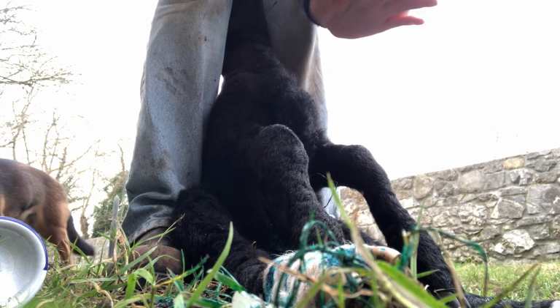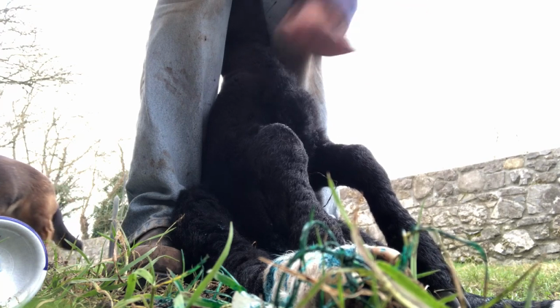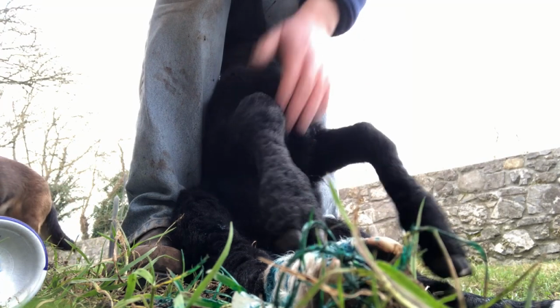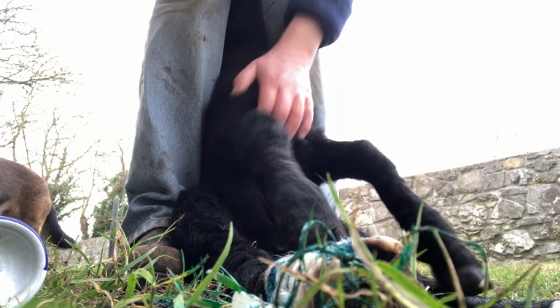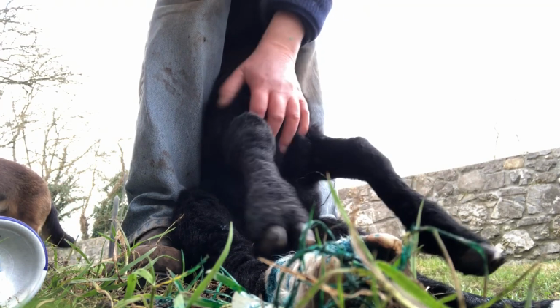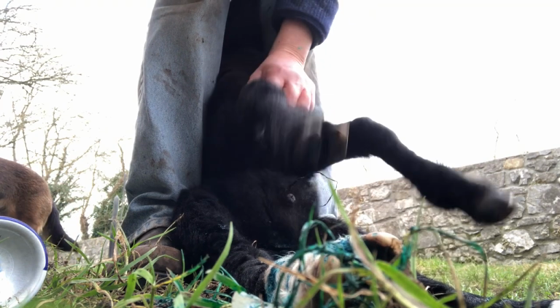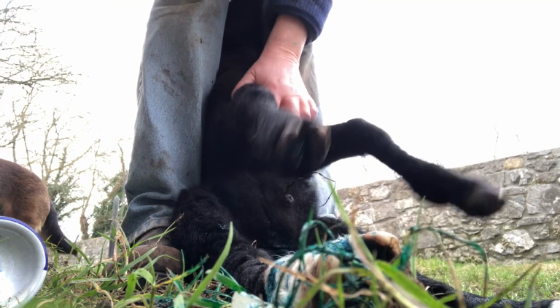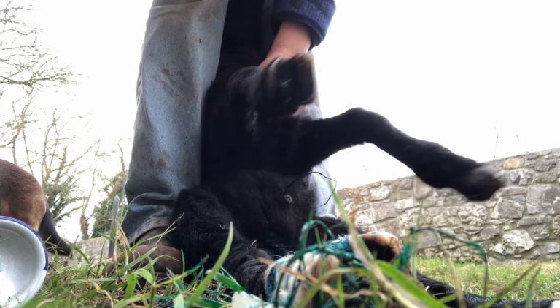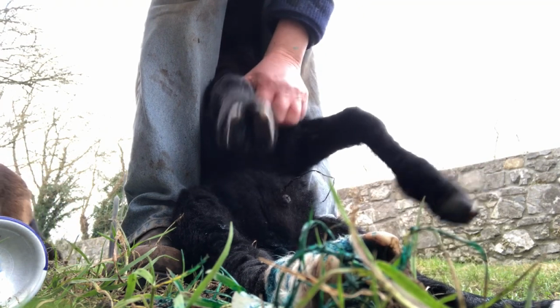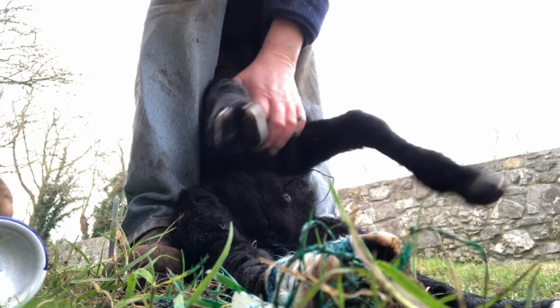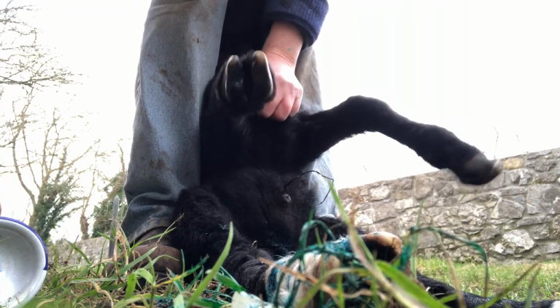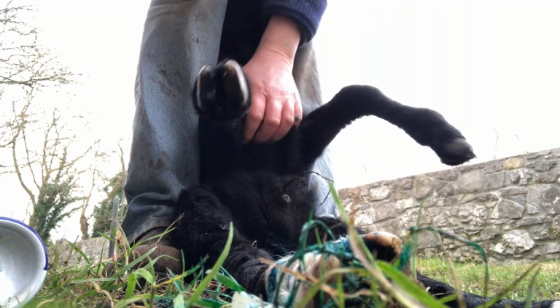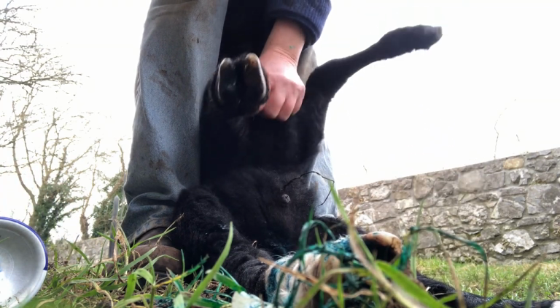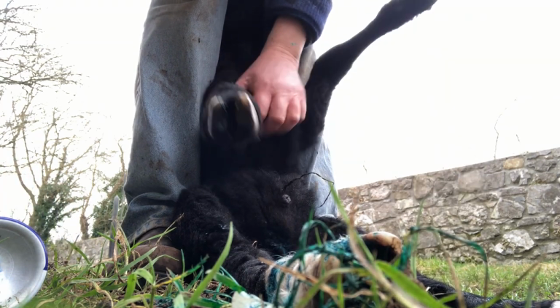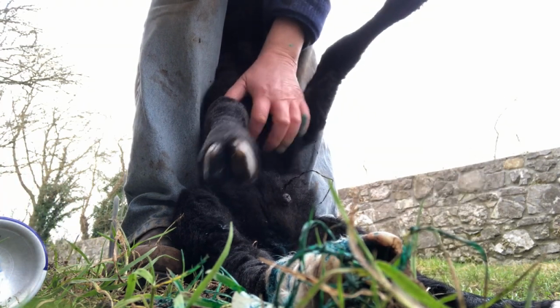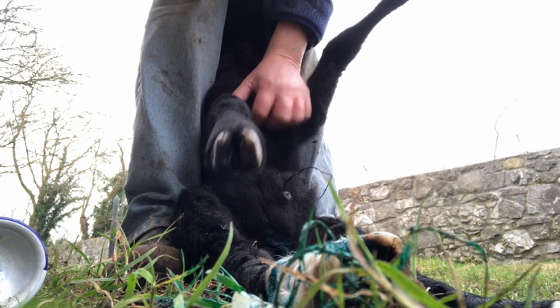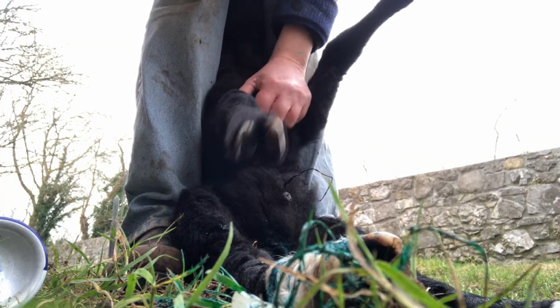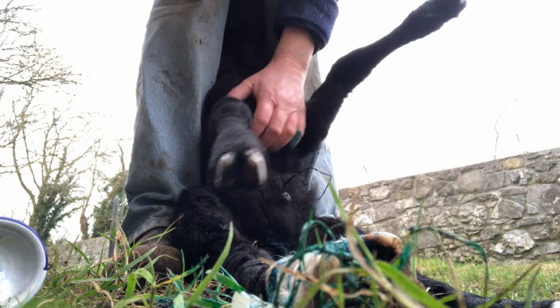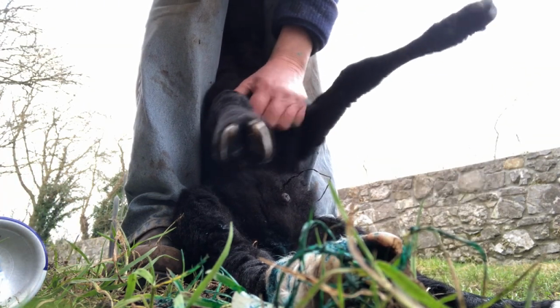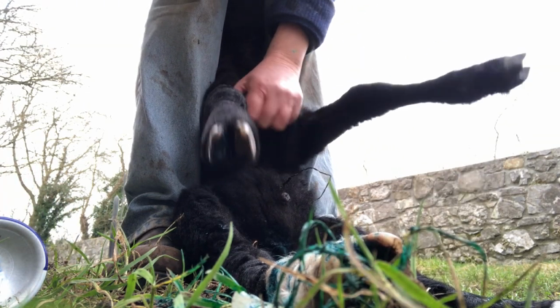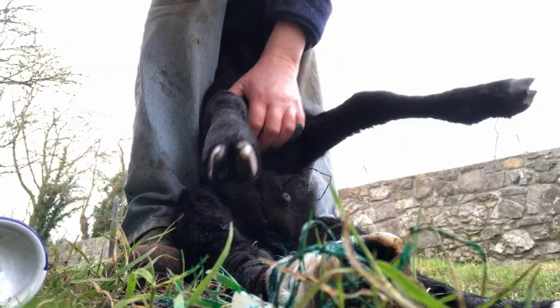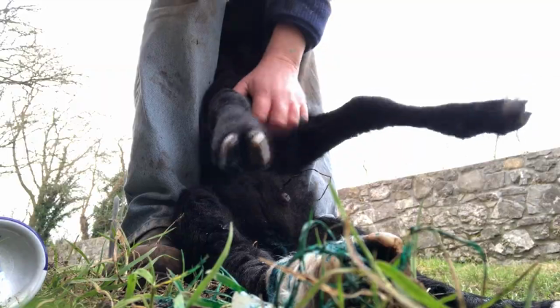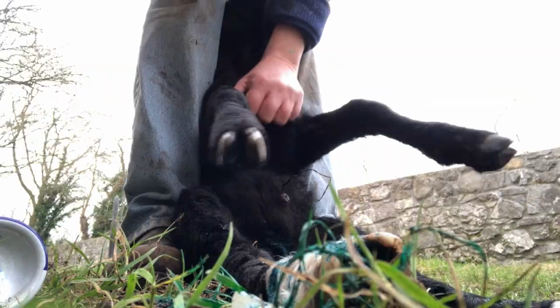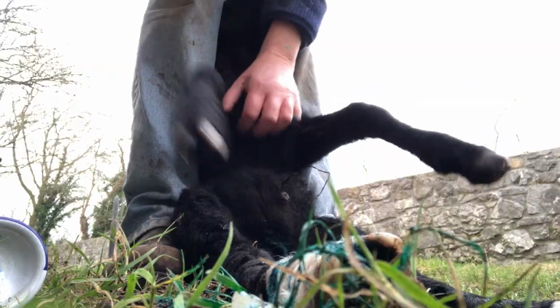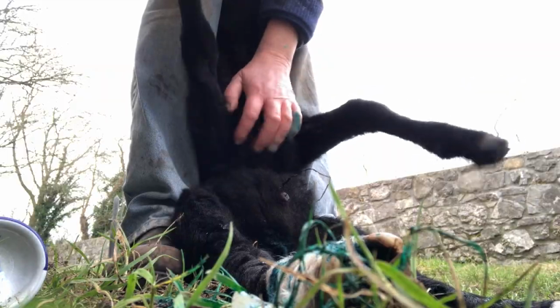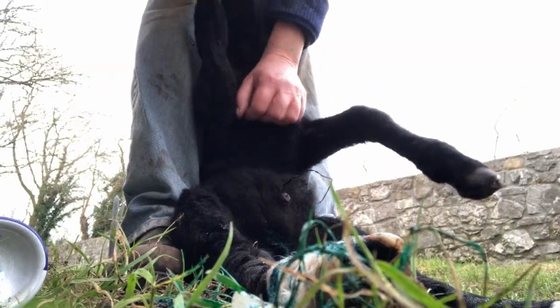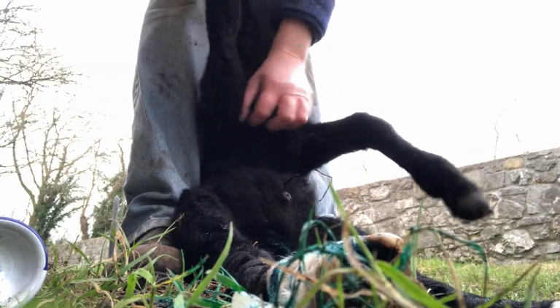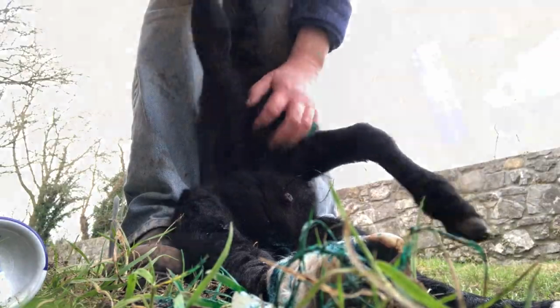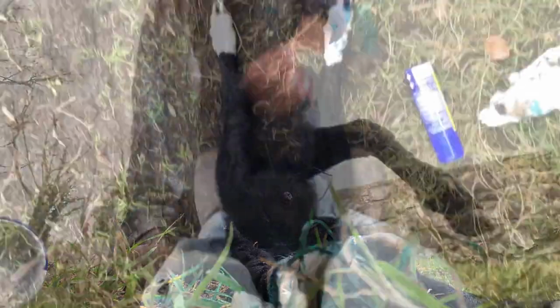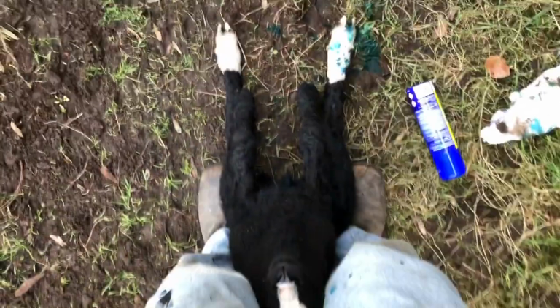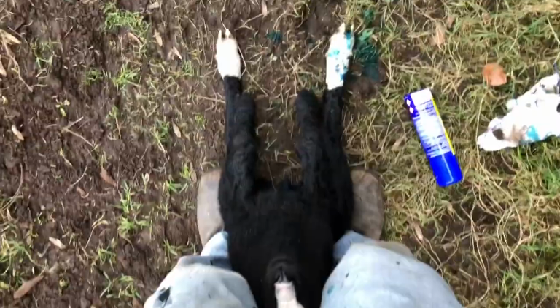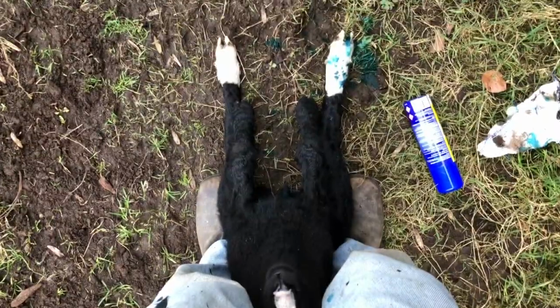And this morning this lamb was fine — there was no evidence of it. It was completely sound. And this is the chap.